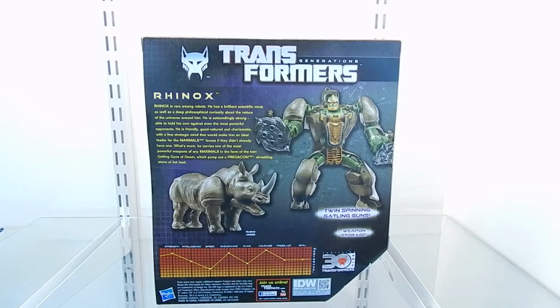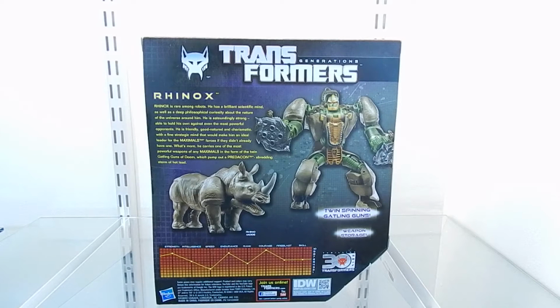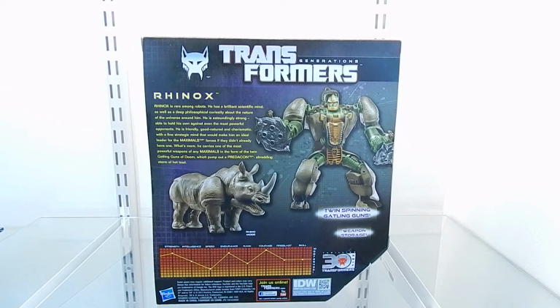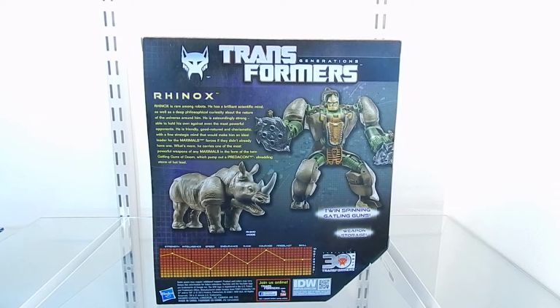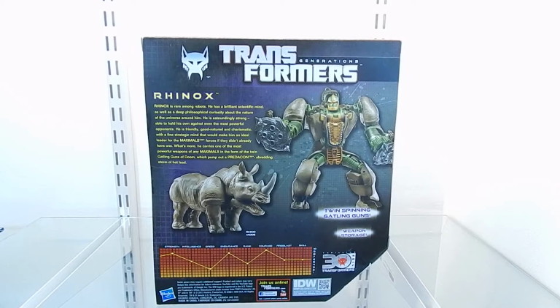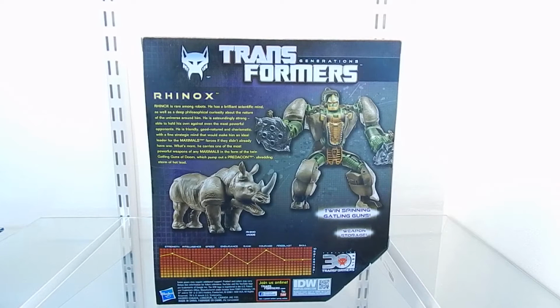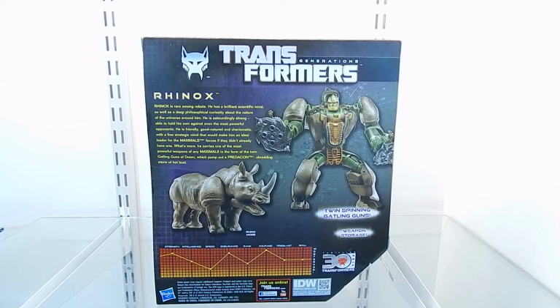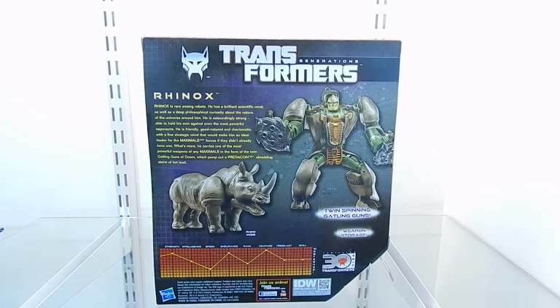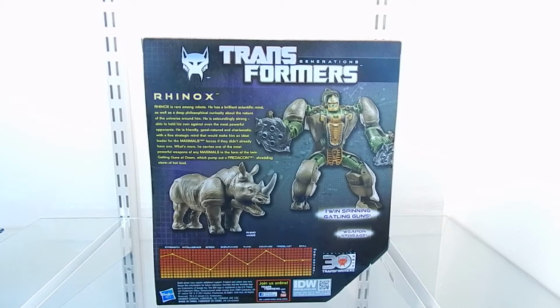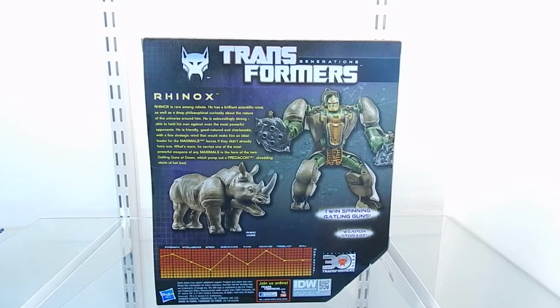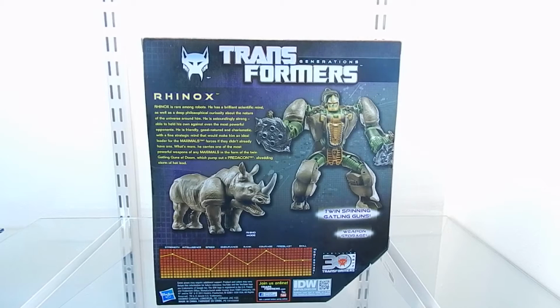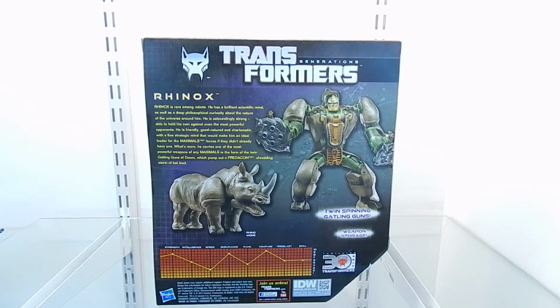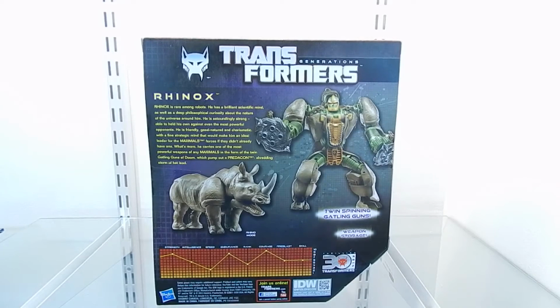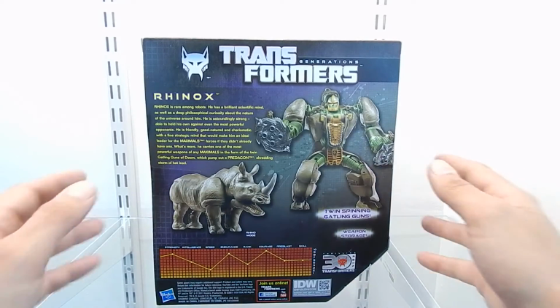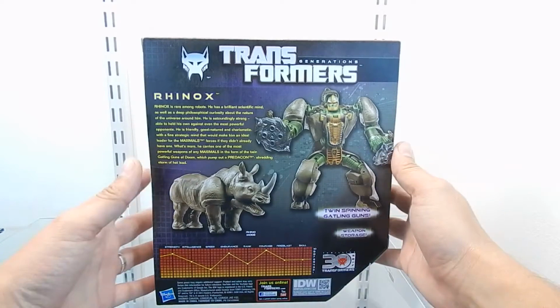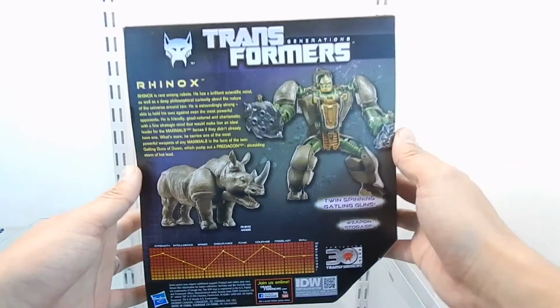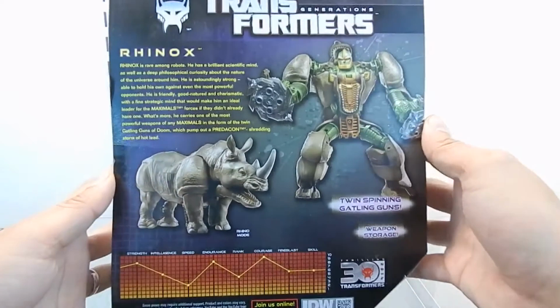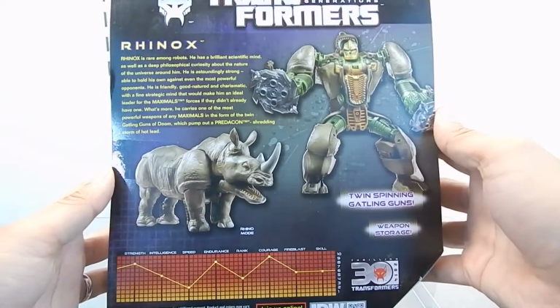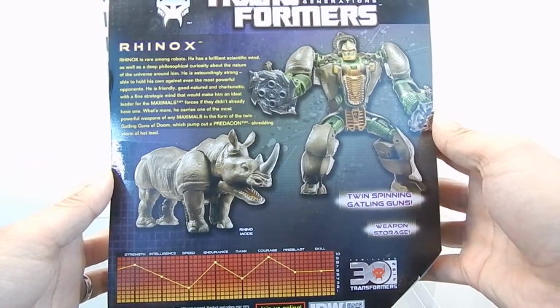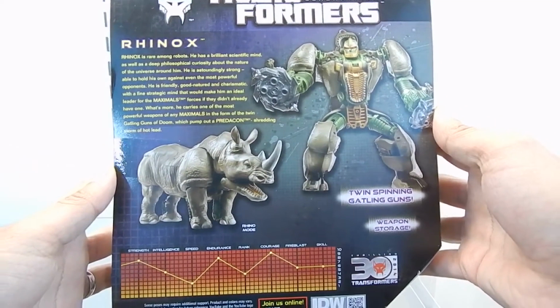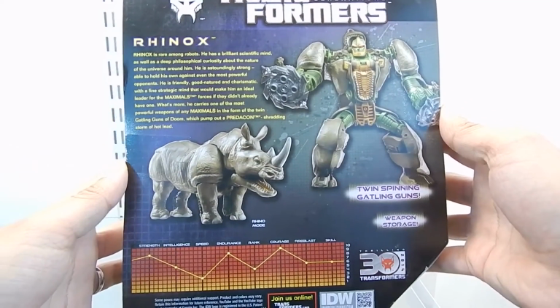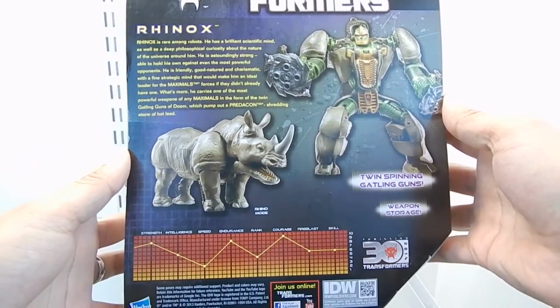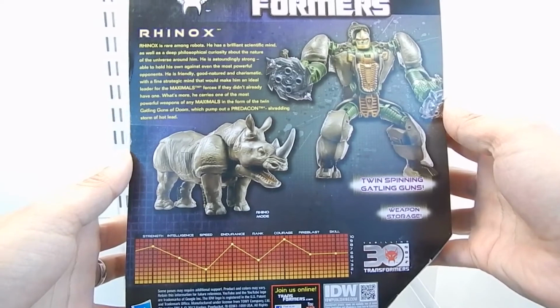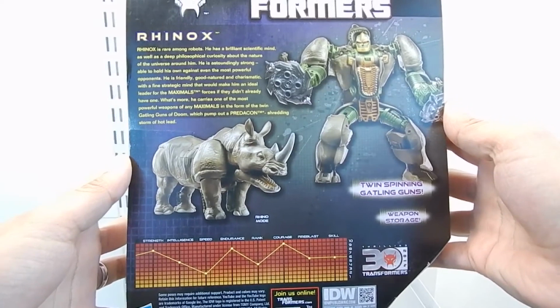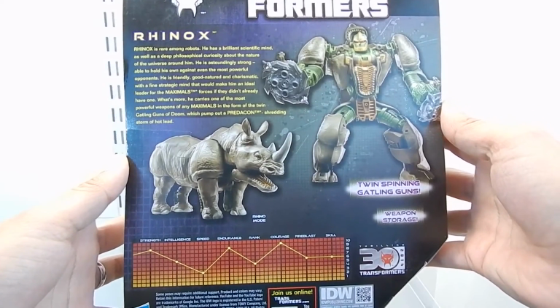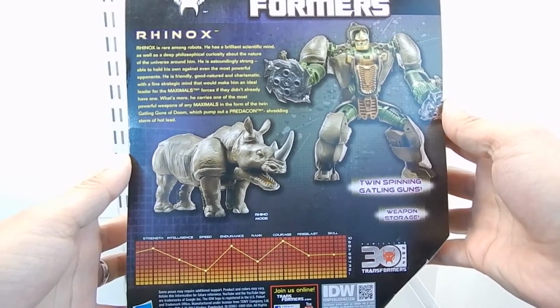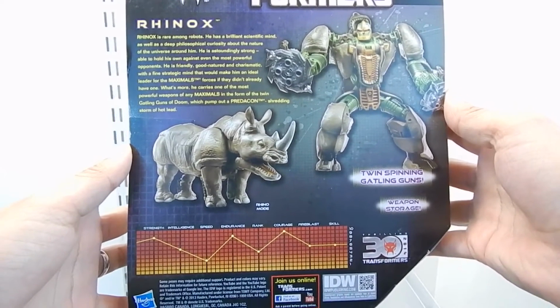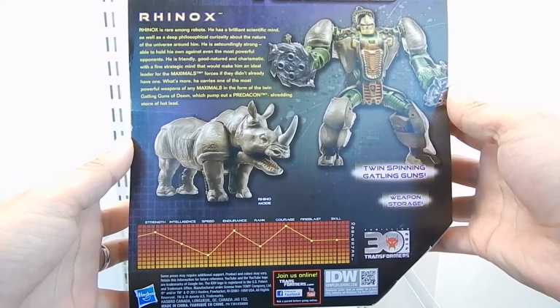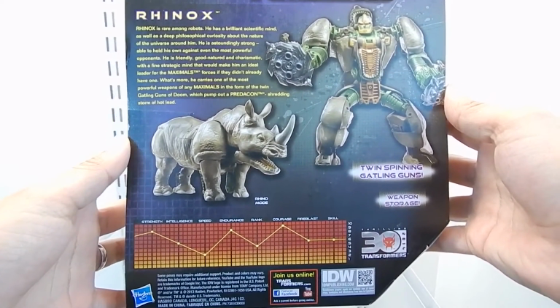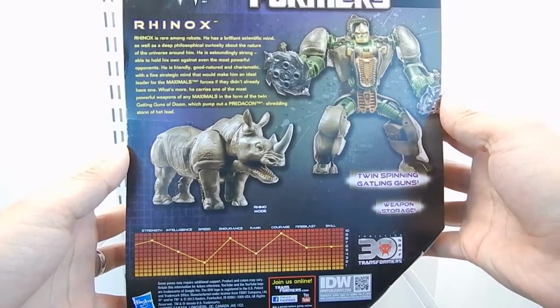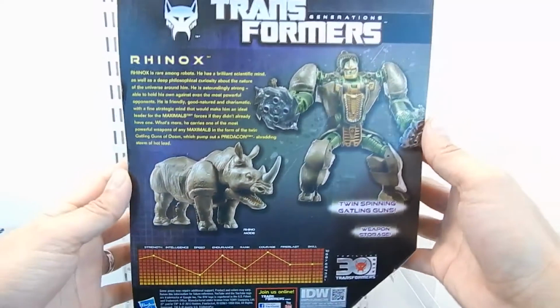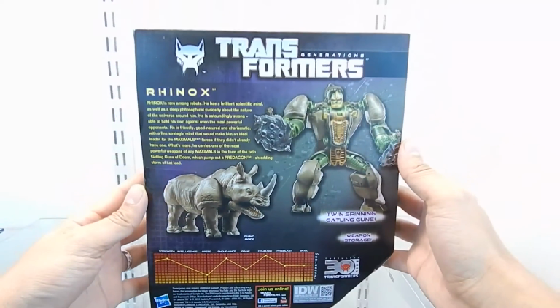And it reads: Strength 9, Intelligence 6, Speed 3, Endurance 9, Rank 5, Courage 9, Fire Blast 6, Skill 6. Now let's rotate this box around and let's get this figure out of the box.